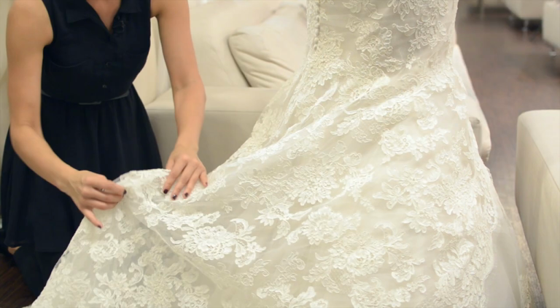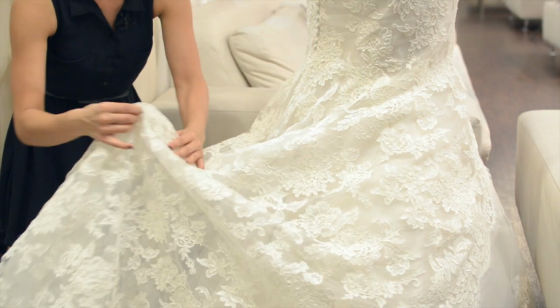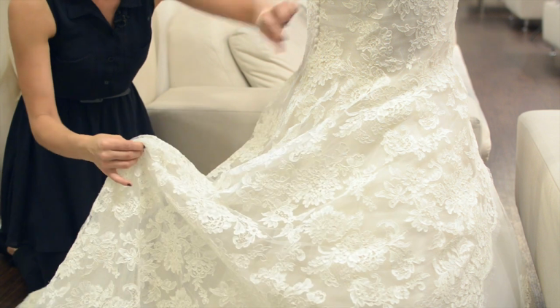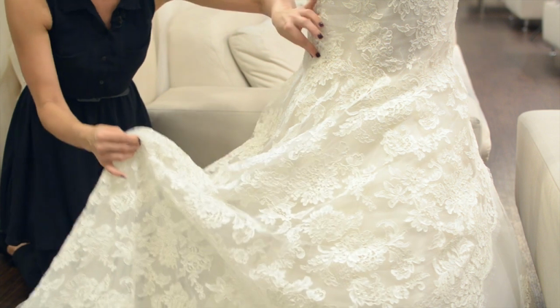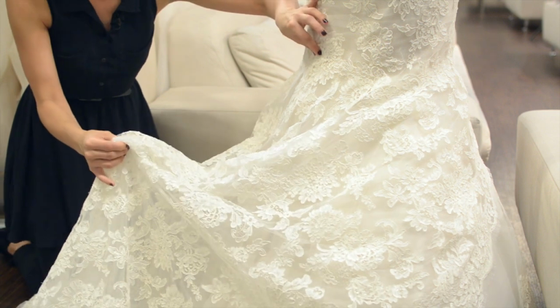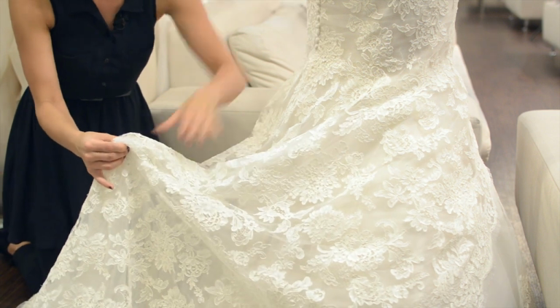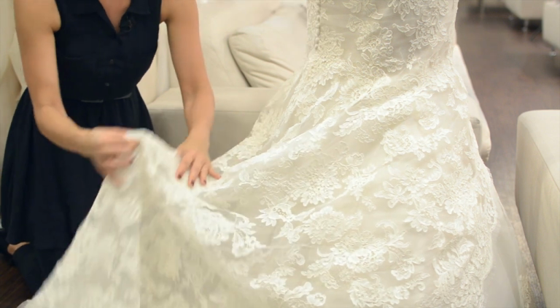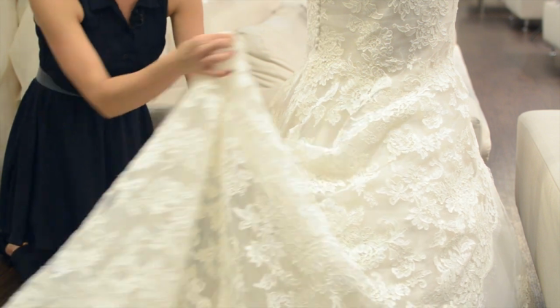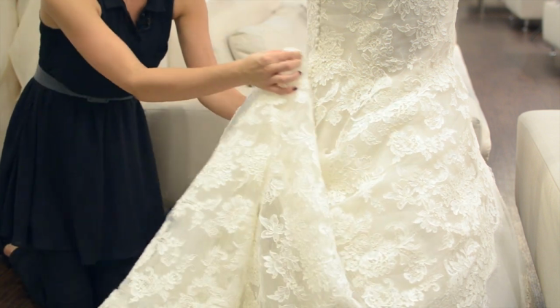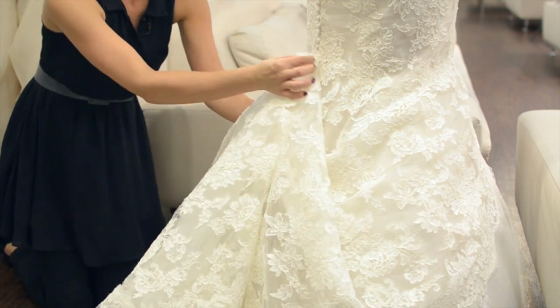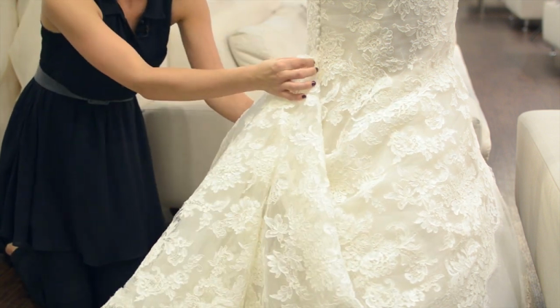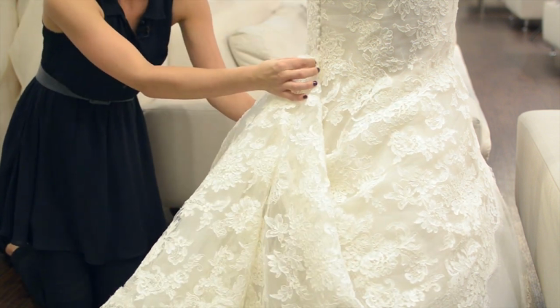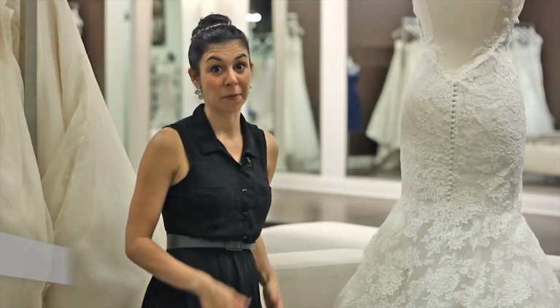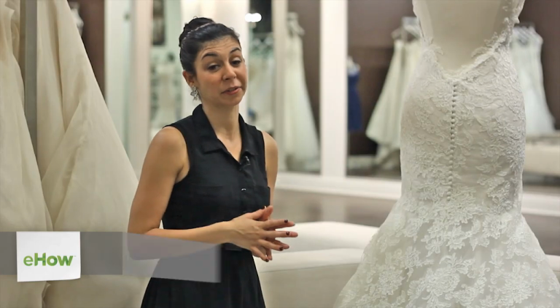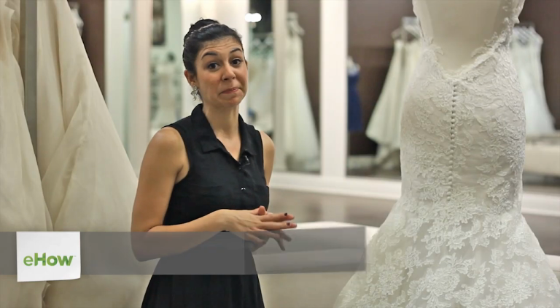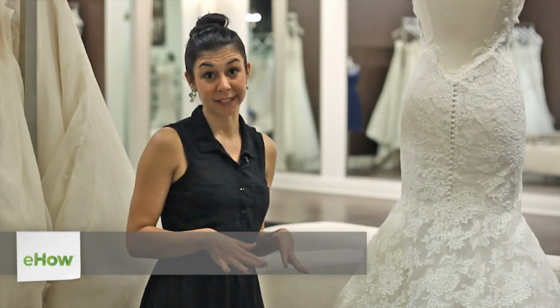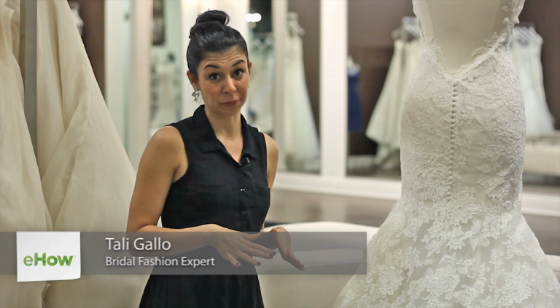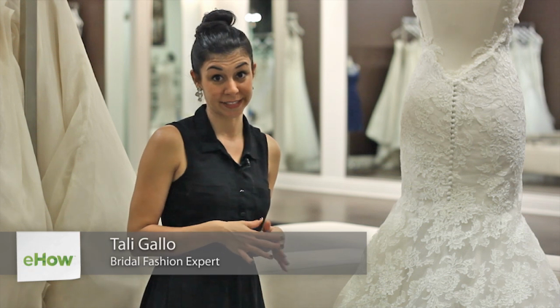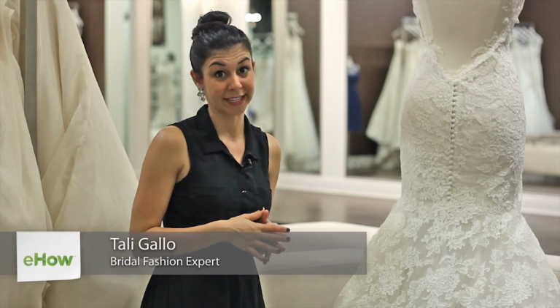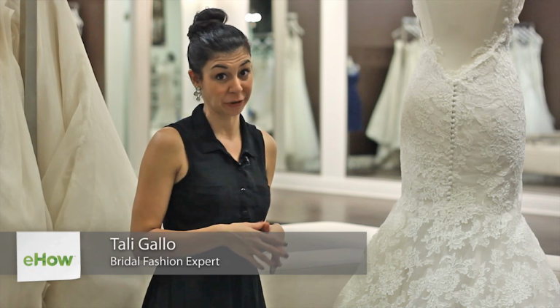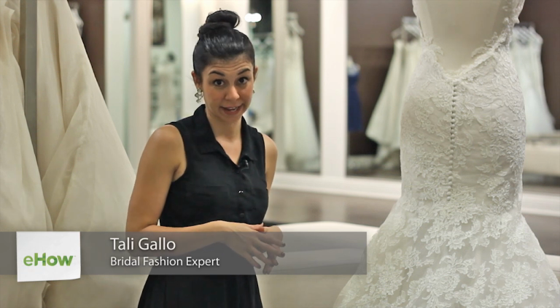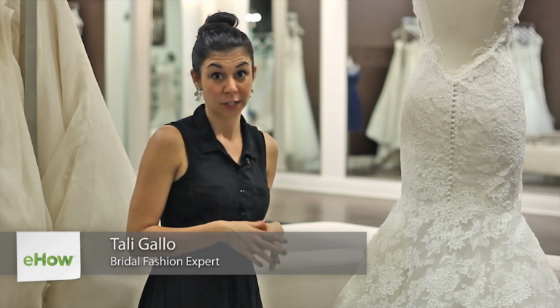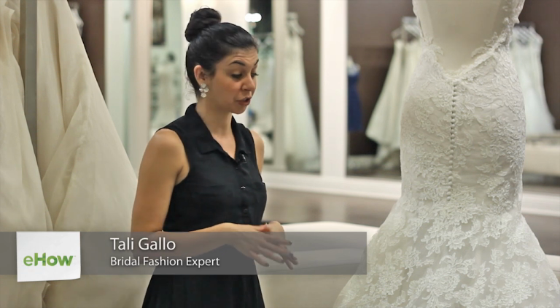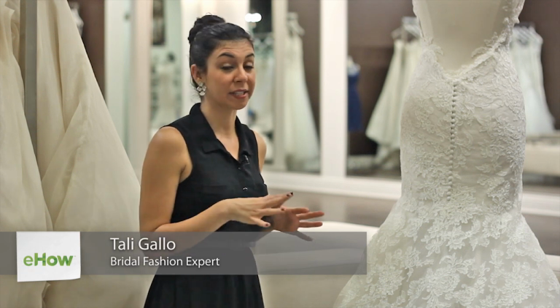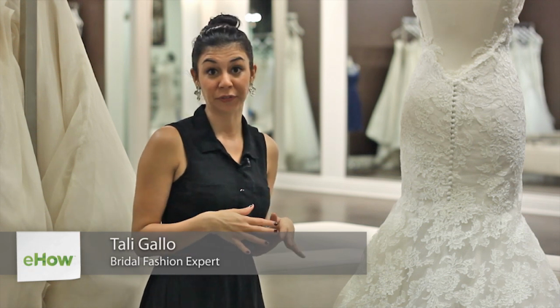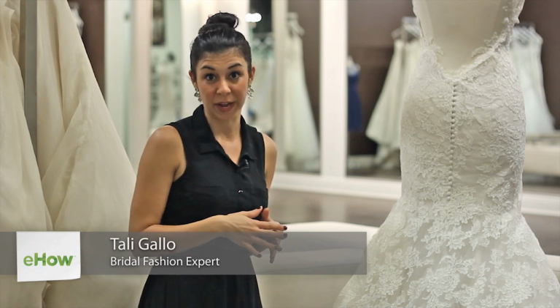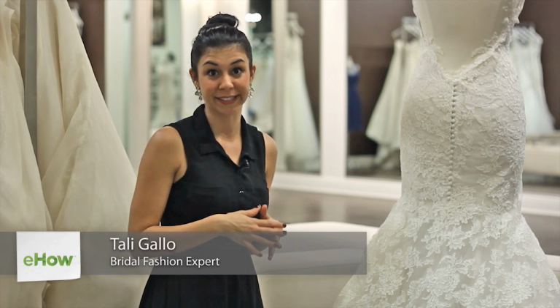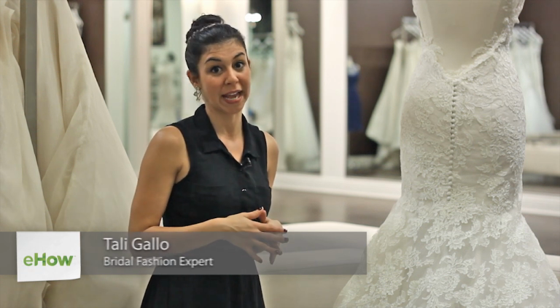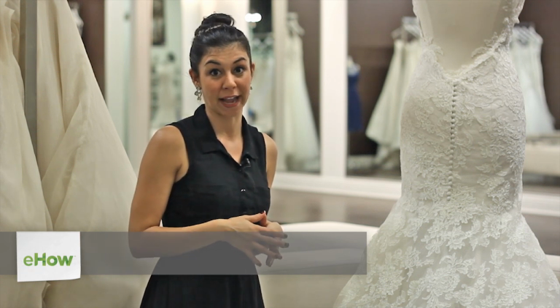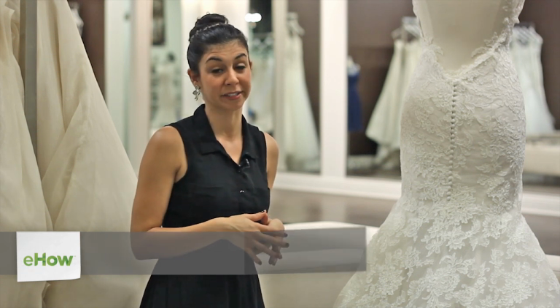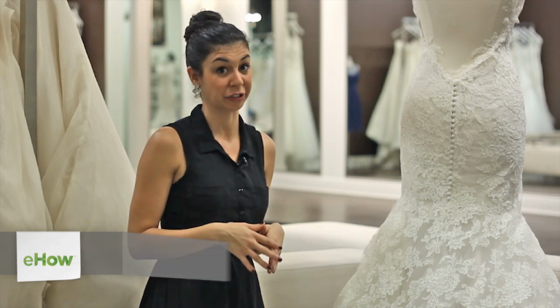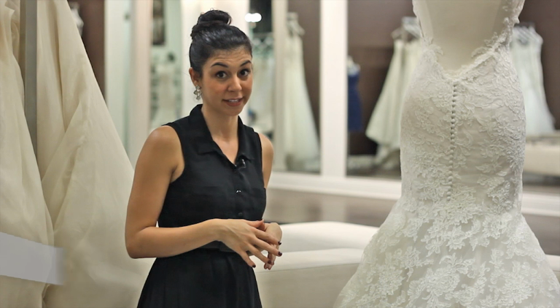Hi, I'm Tali Gallo, here to talk about adding bustles to your dress. A bustle is a must if you plan on dancing at your wedding. So I'm going to show you several different ways that you can add a bustle to your dress.